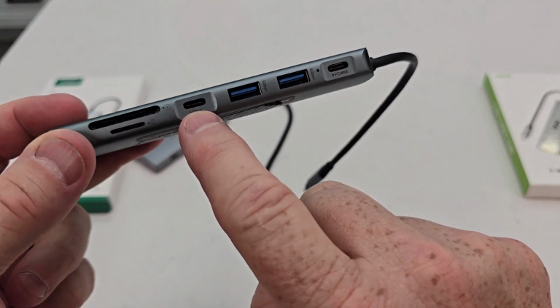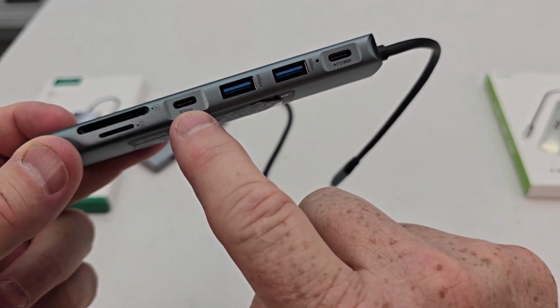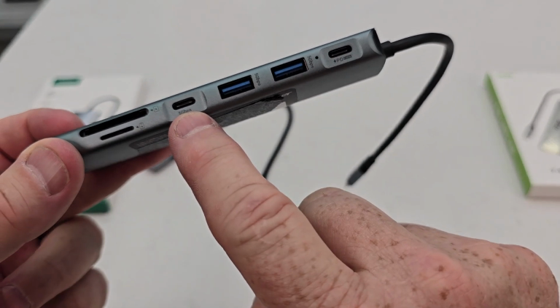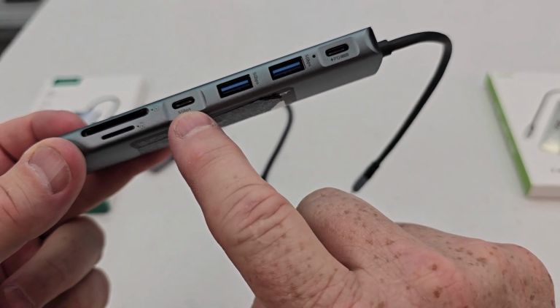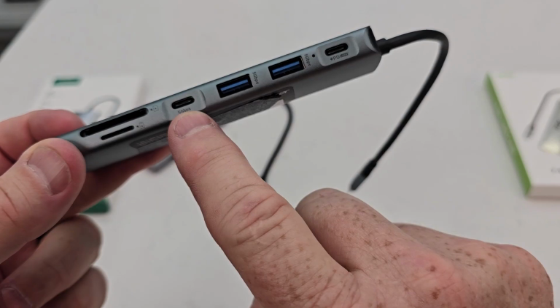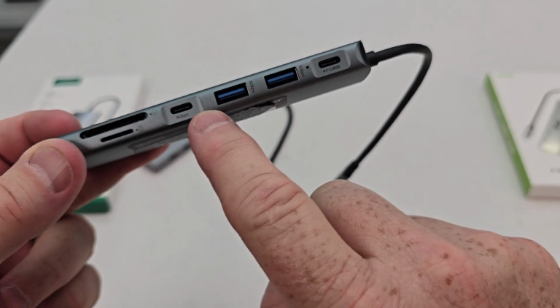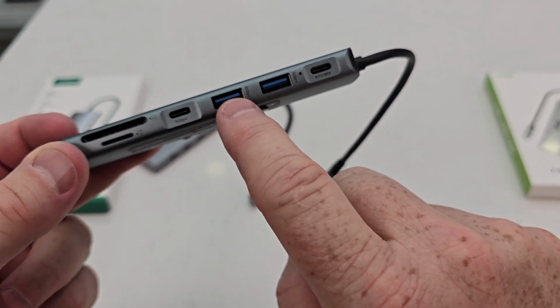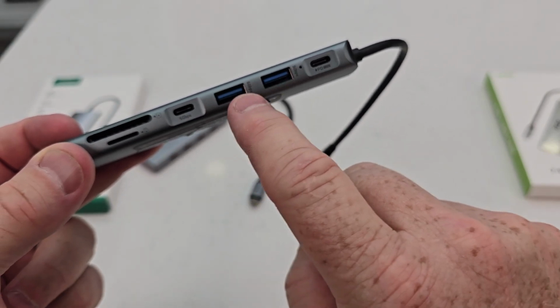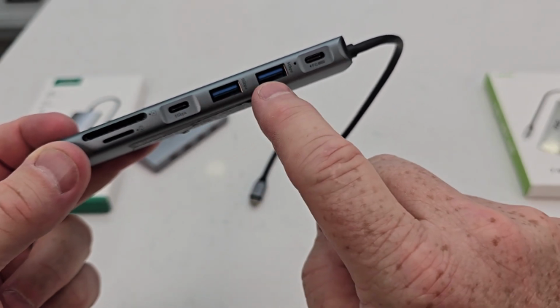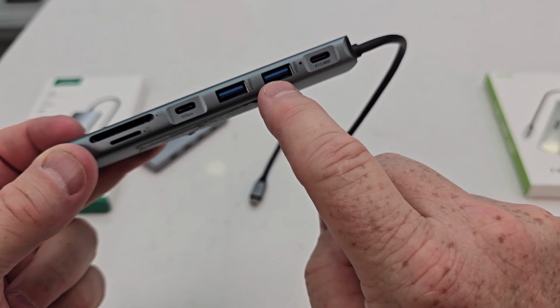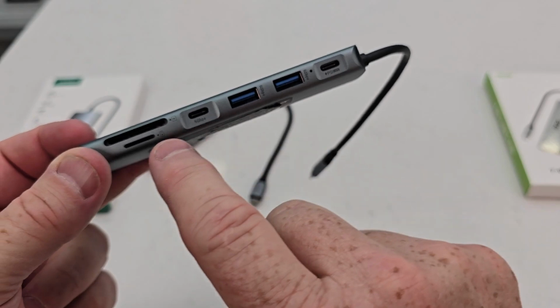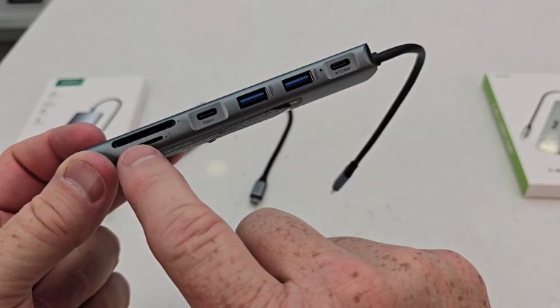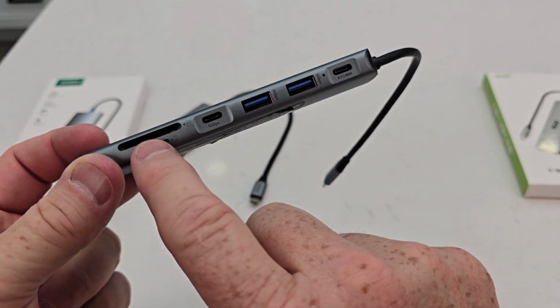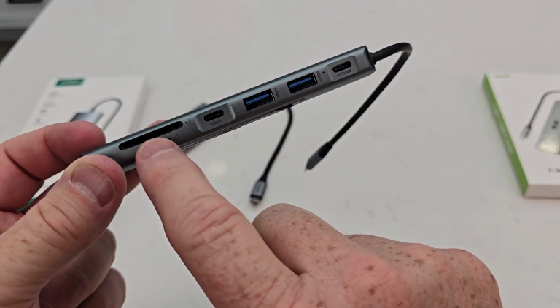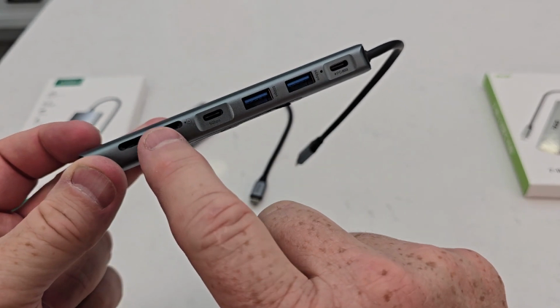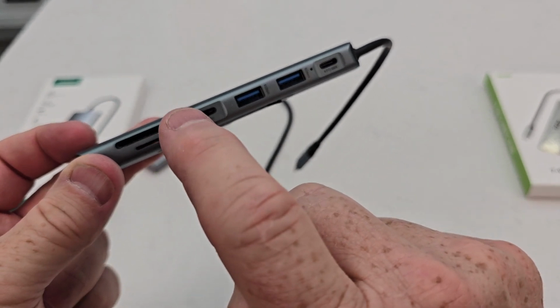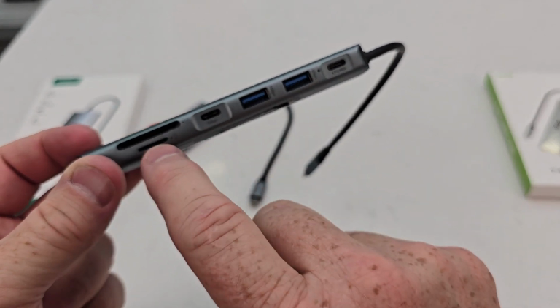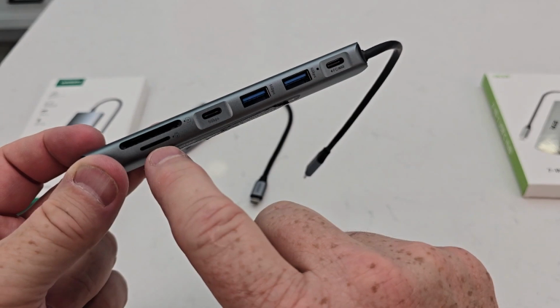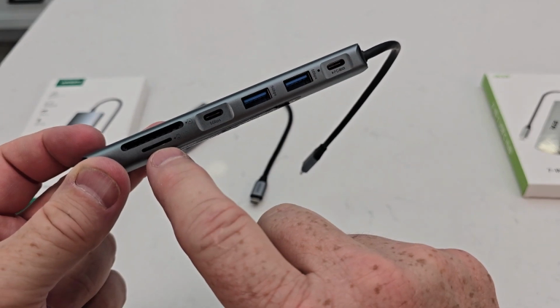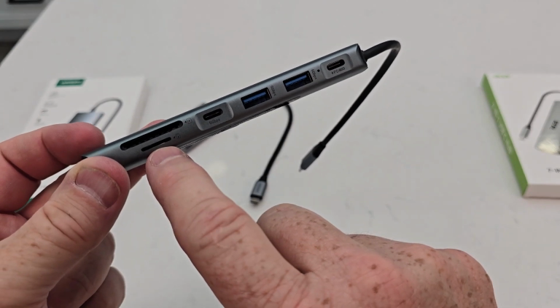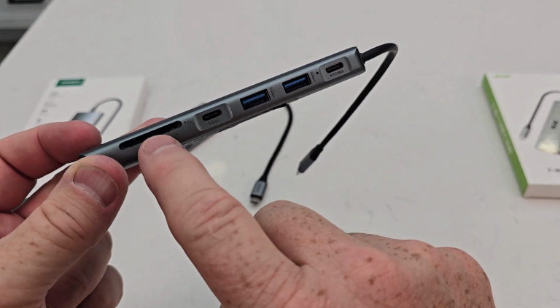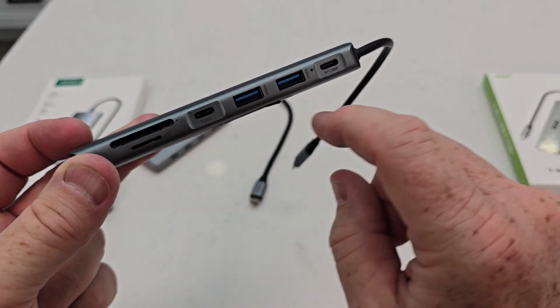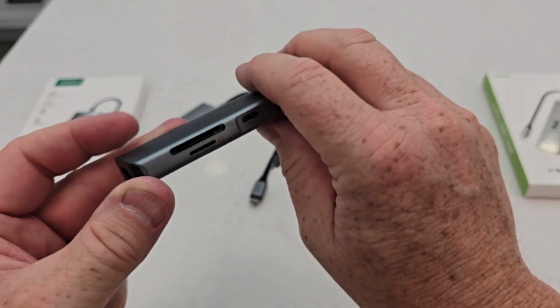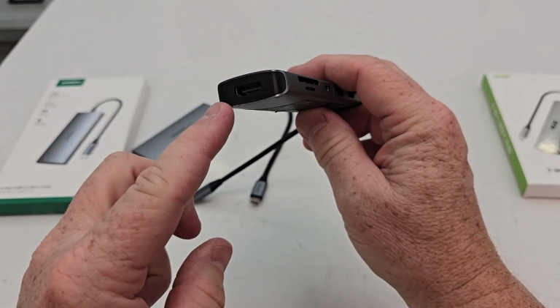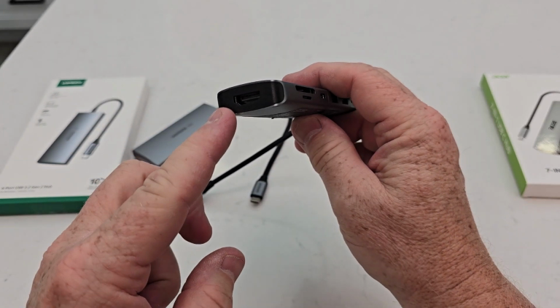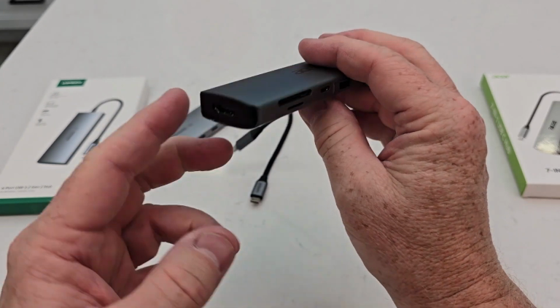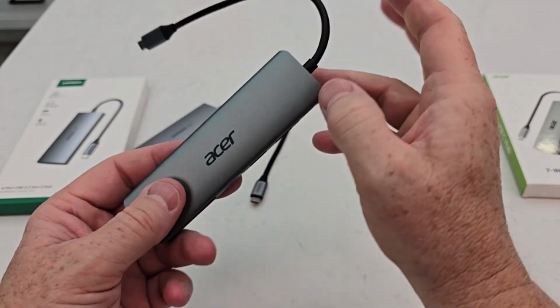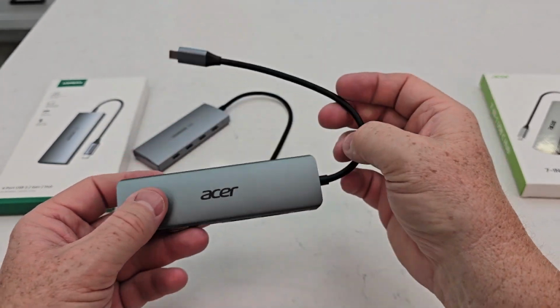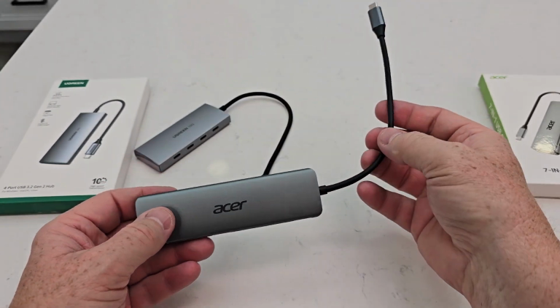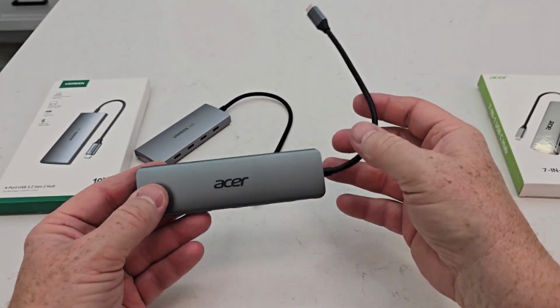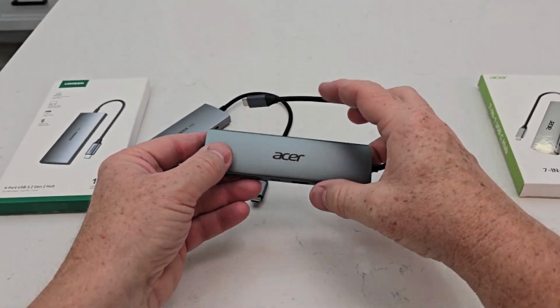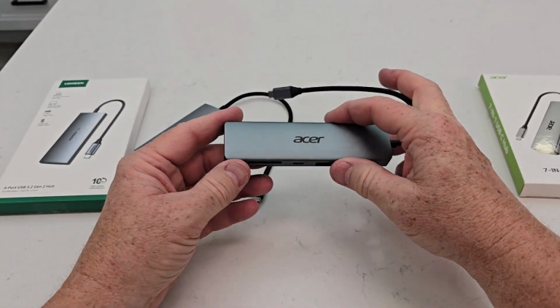The Acer has a USB-C port, five gigabytes per second, two USB-A ports, a micro SD card slot, and an SD card slot. You also have an HDMI out. That is the biggest difference.